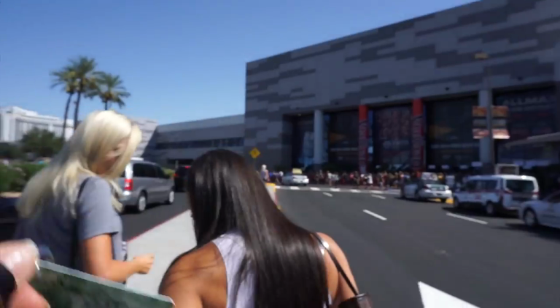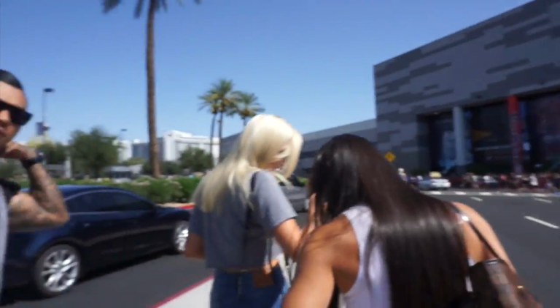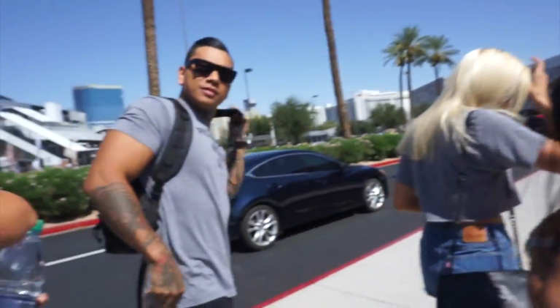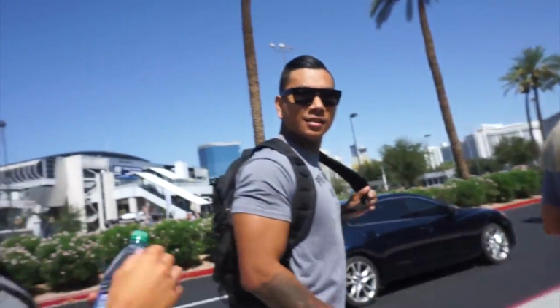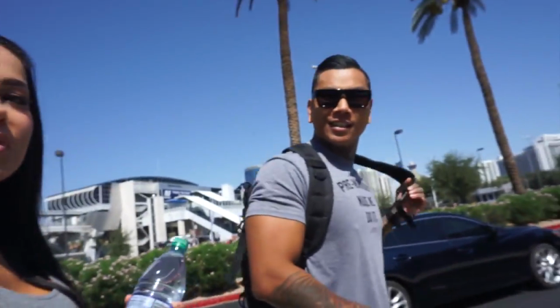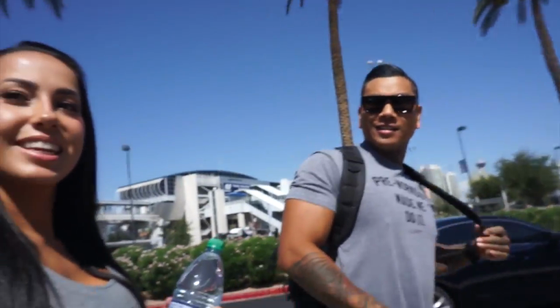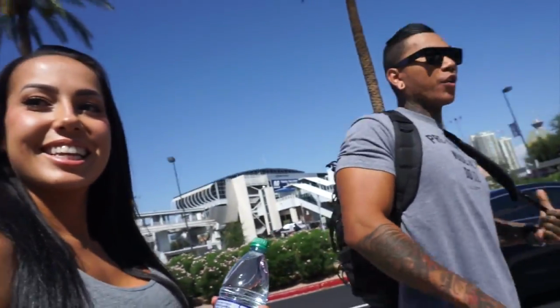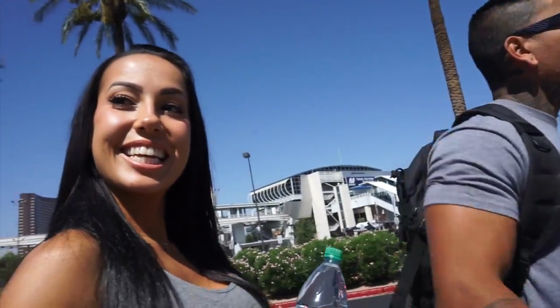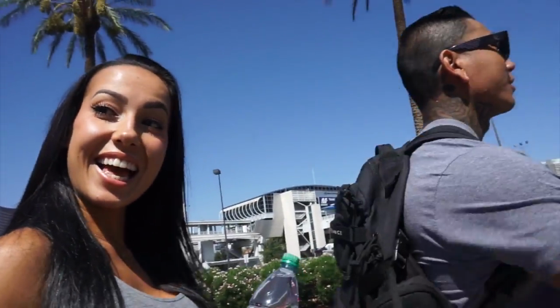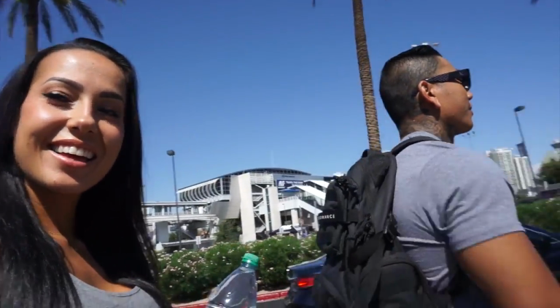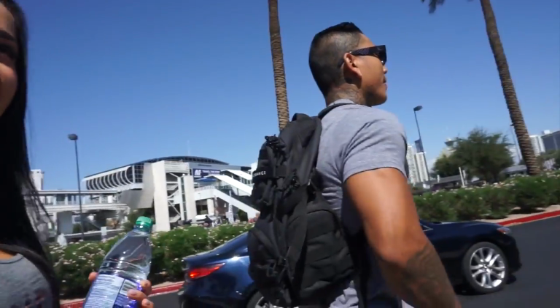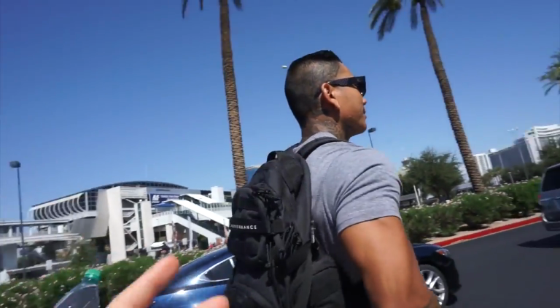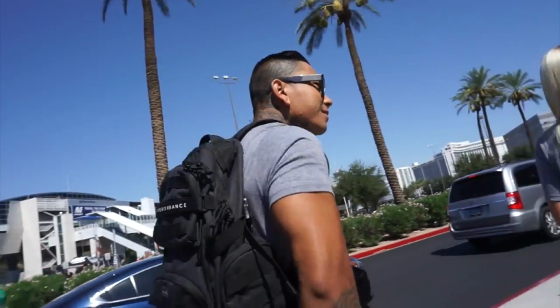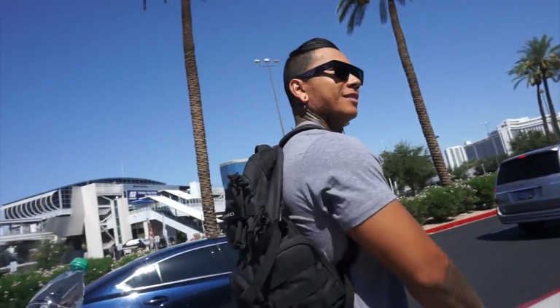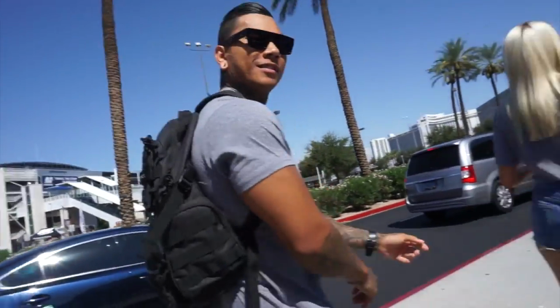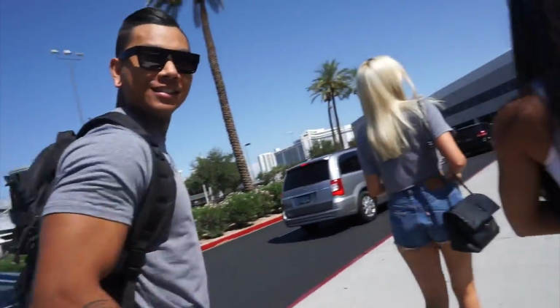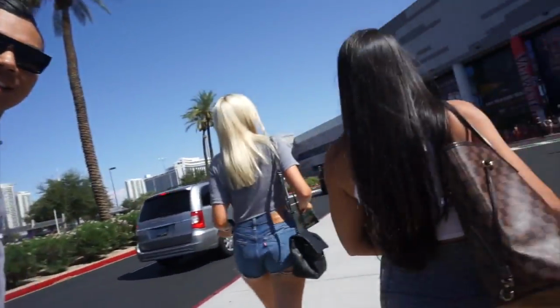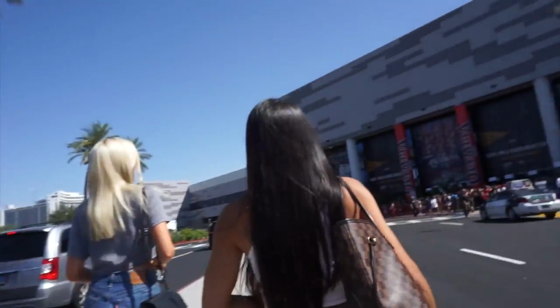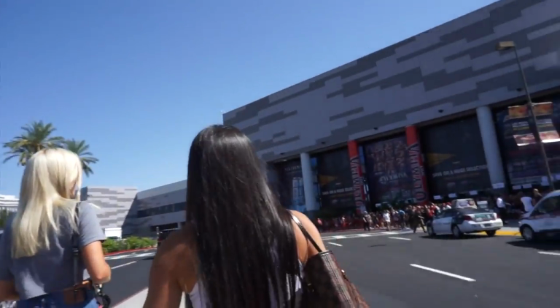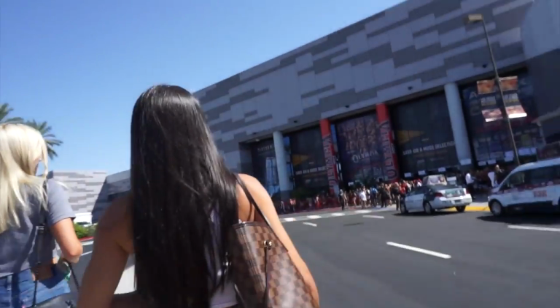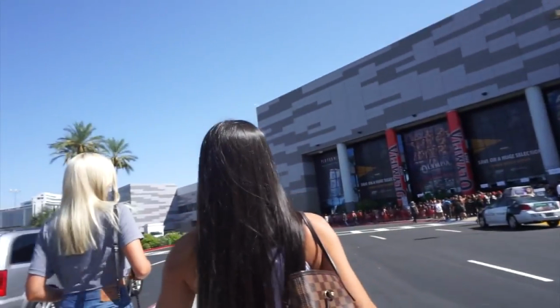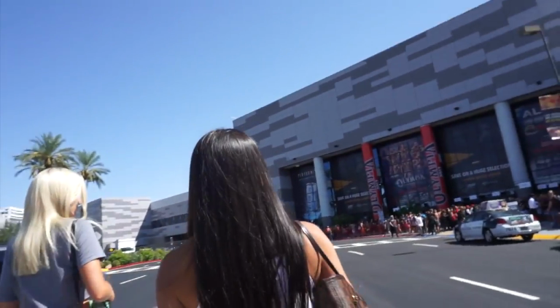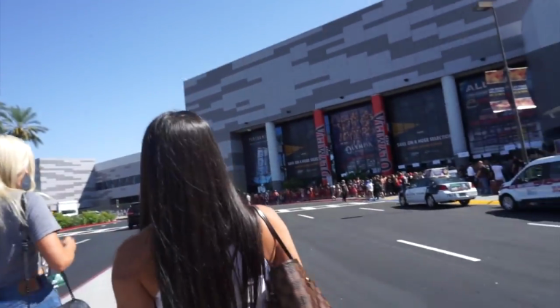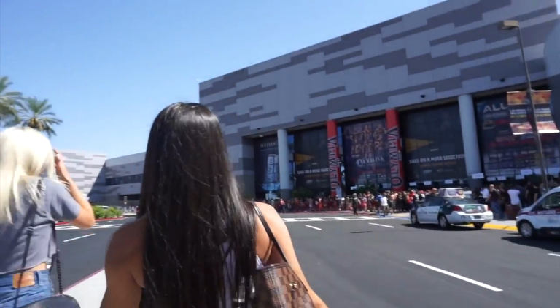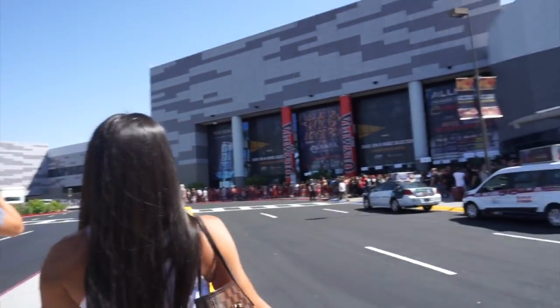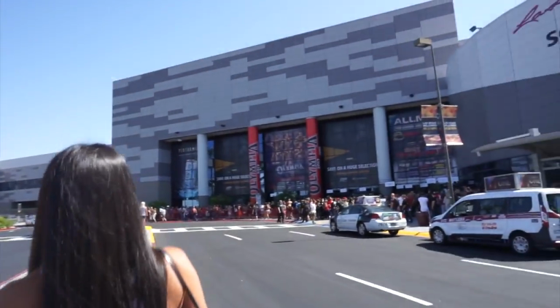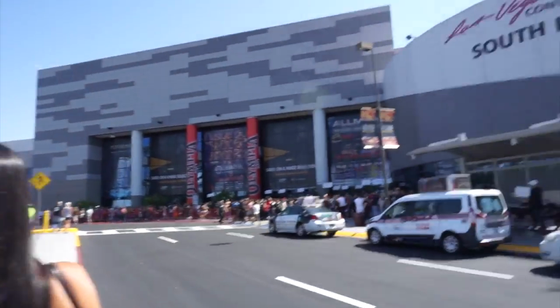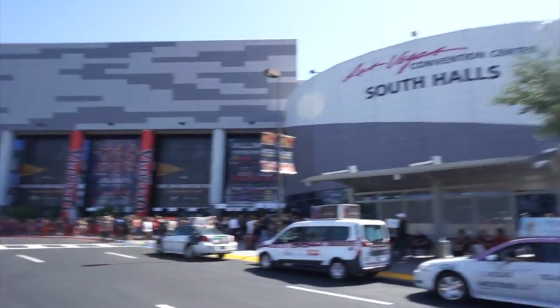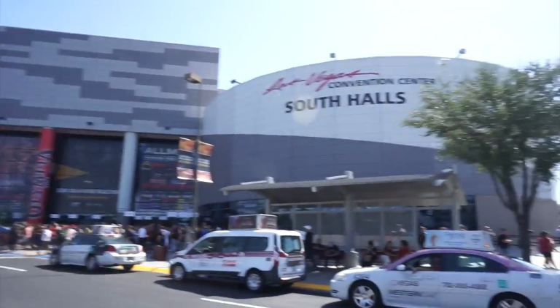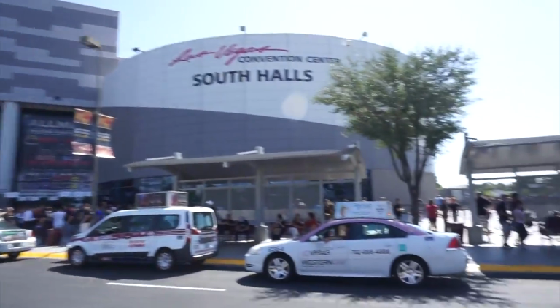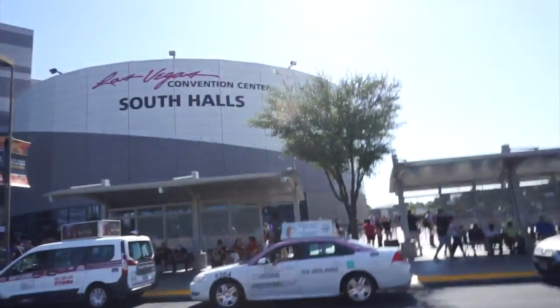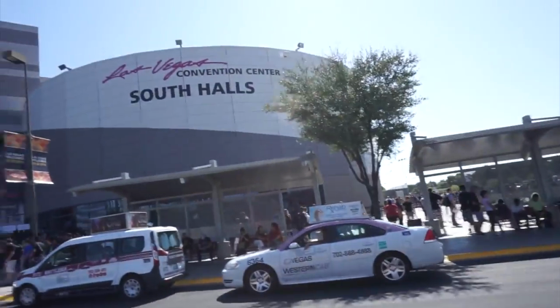This is my third Olympia ever — second one with you guys. Time flies, man. I think this might be my third too. Time flies. Here we go.